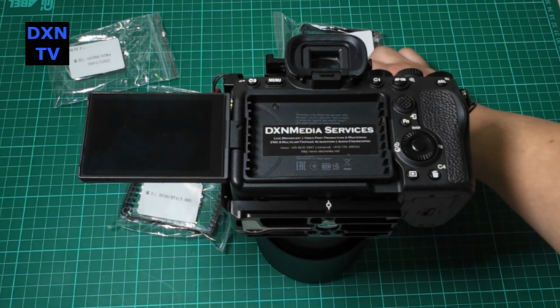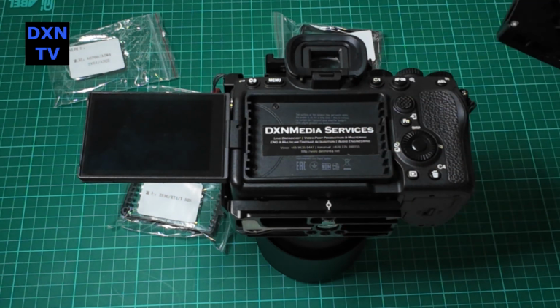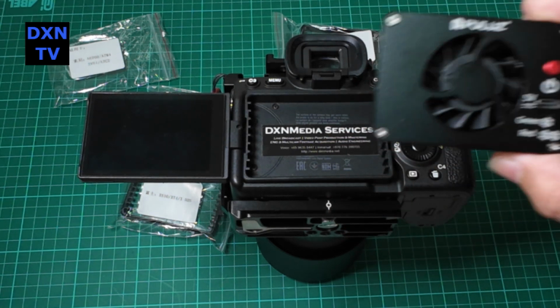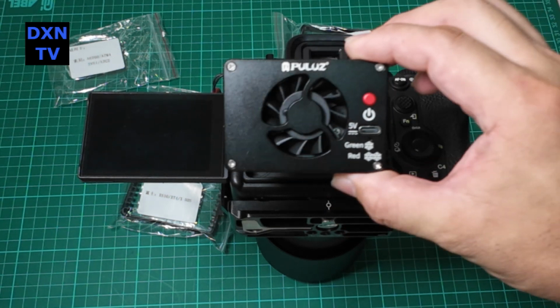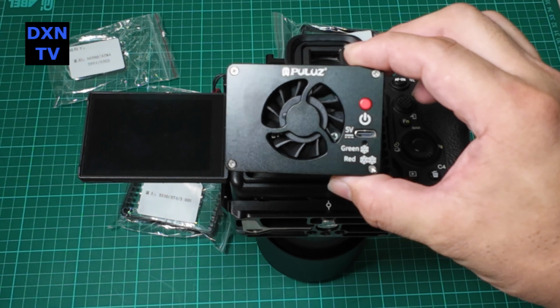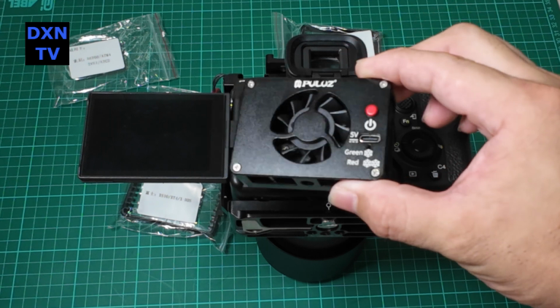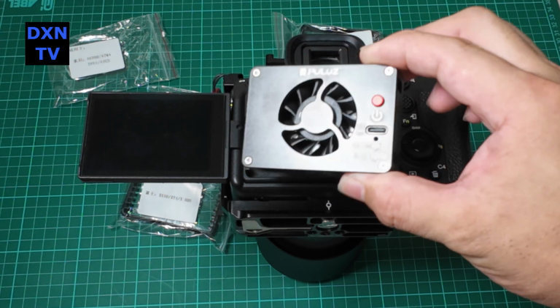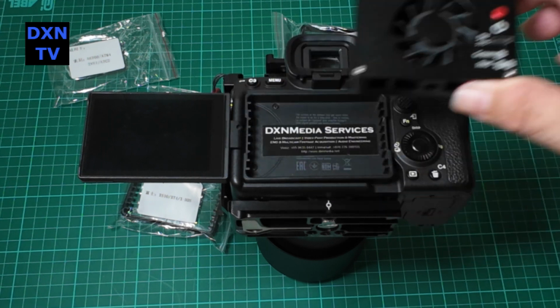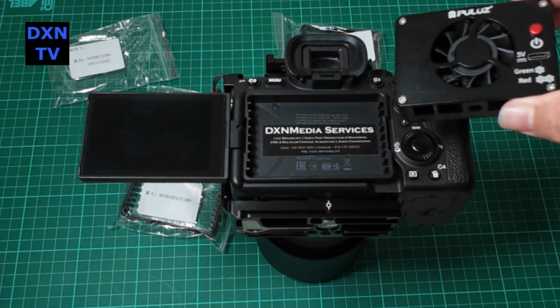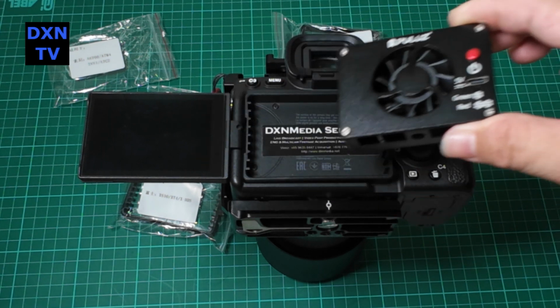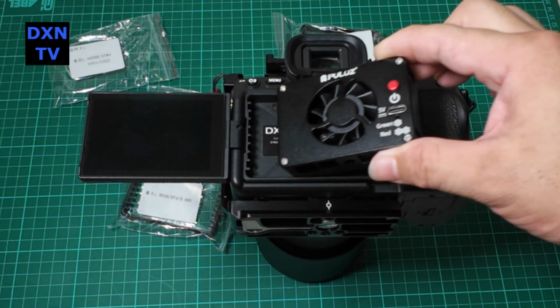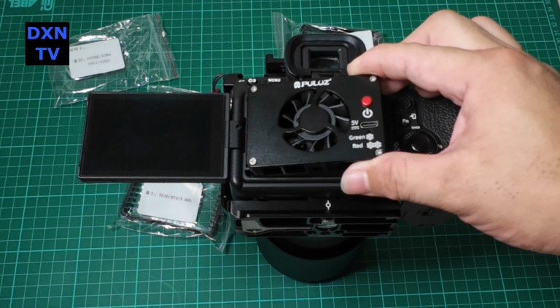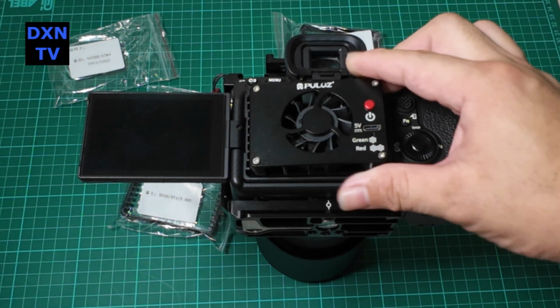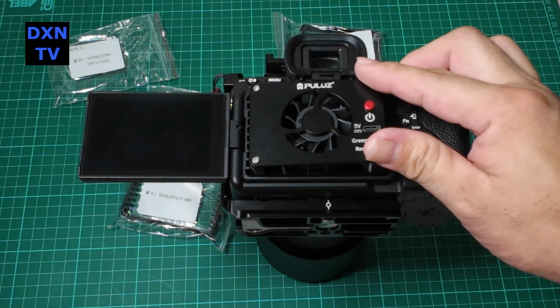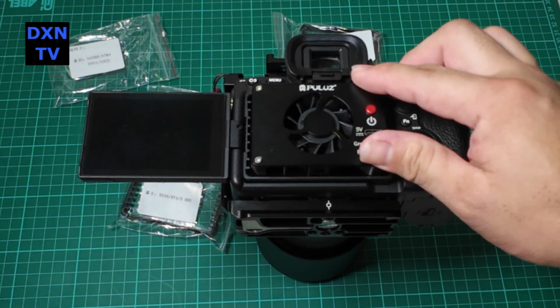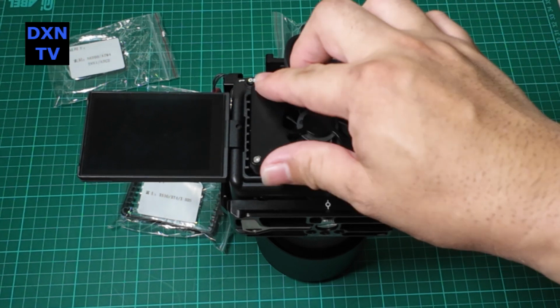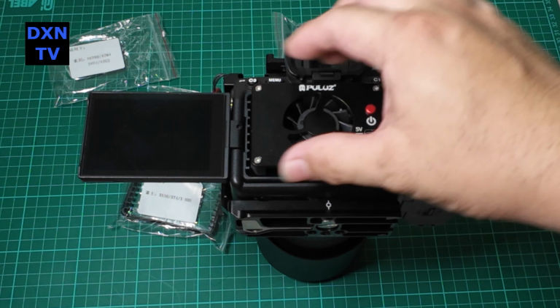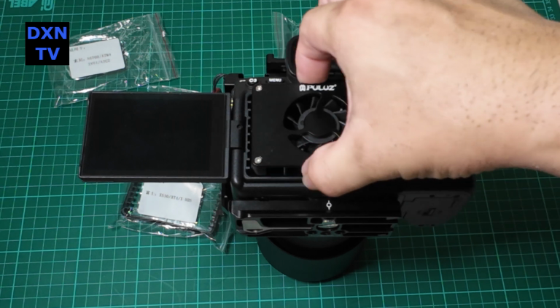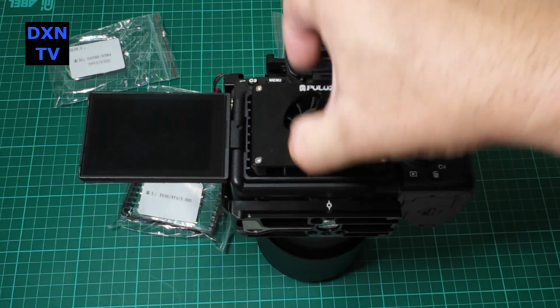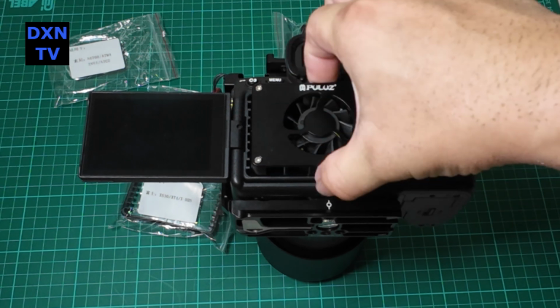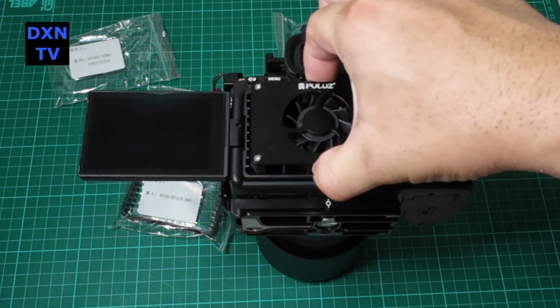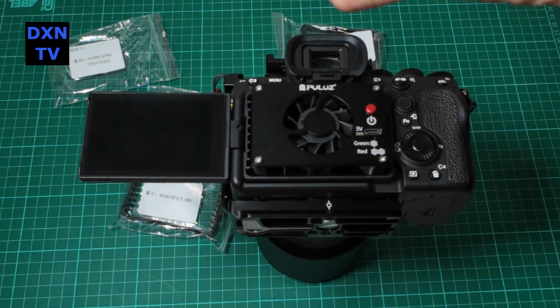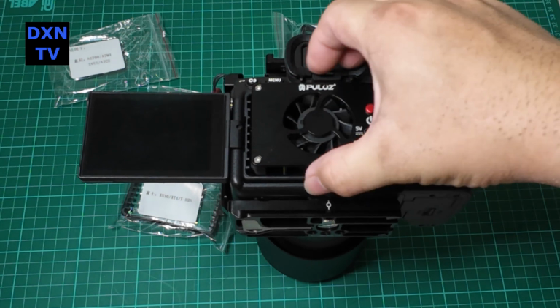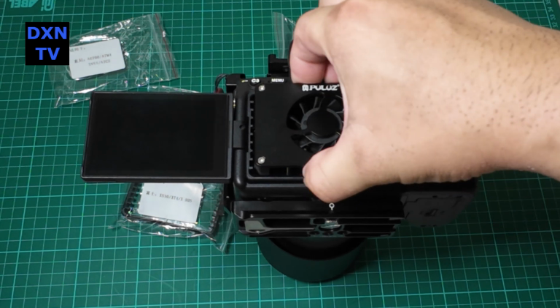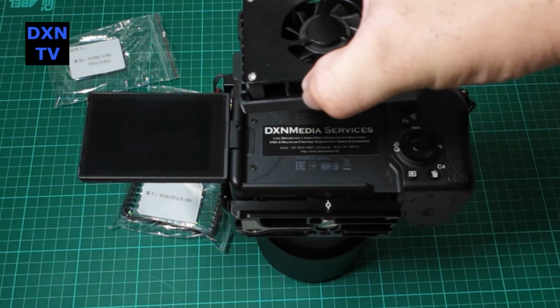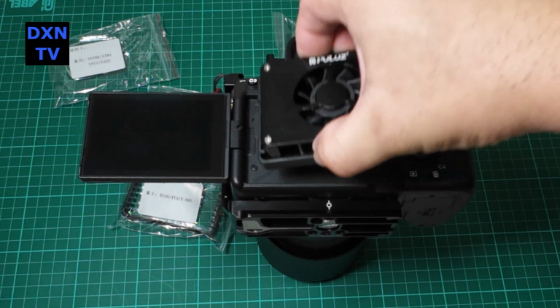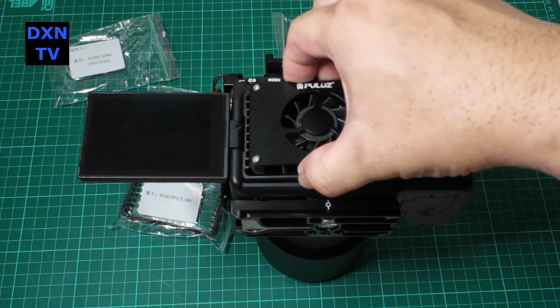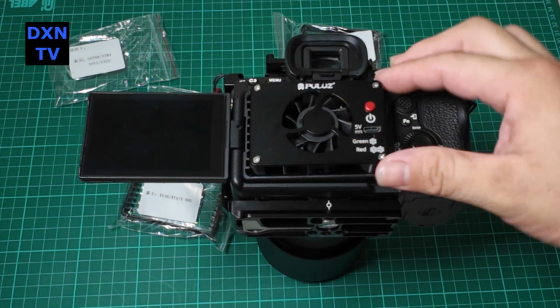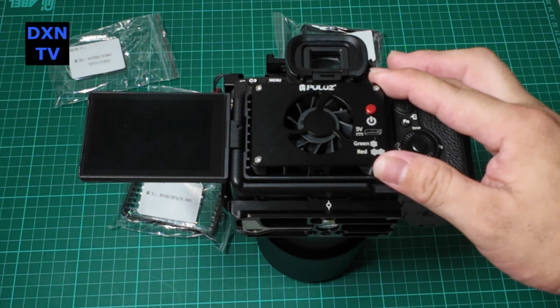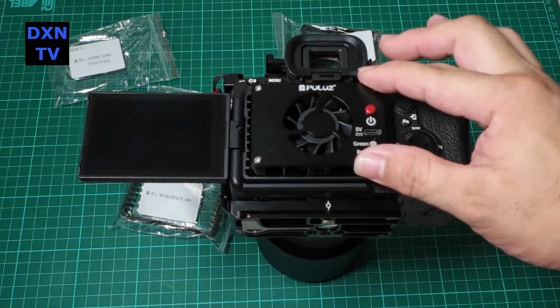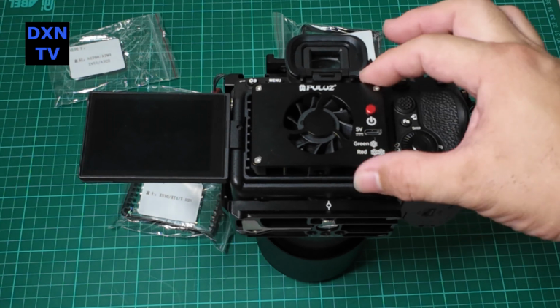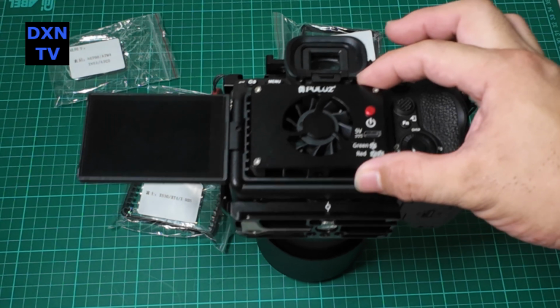We used the one for the A7 Mark IV. It is a bit flimsy and the mounting isn't very strong — being a bit loose, we think it's not meant for run-and-gun situations, more for a static tripod deployment.